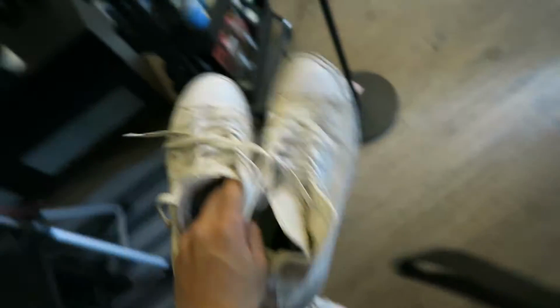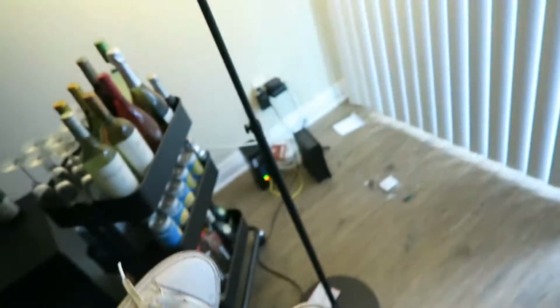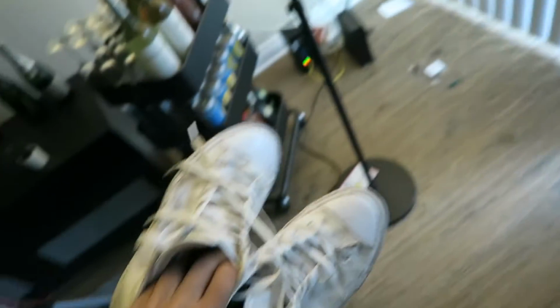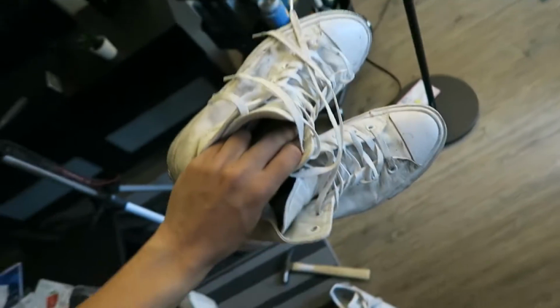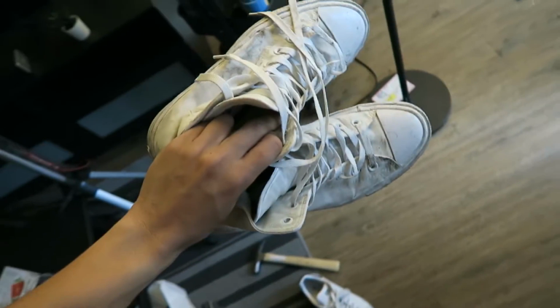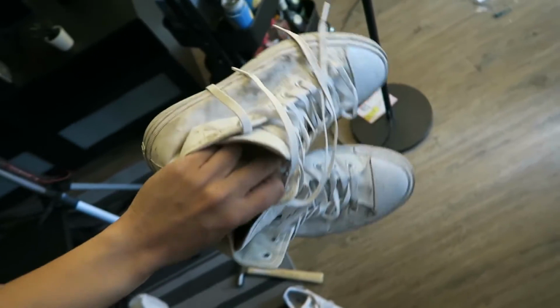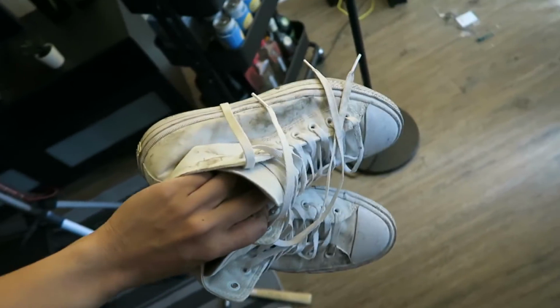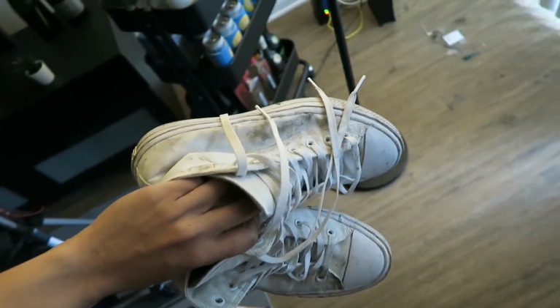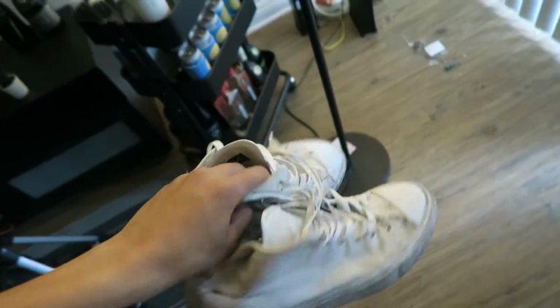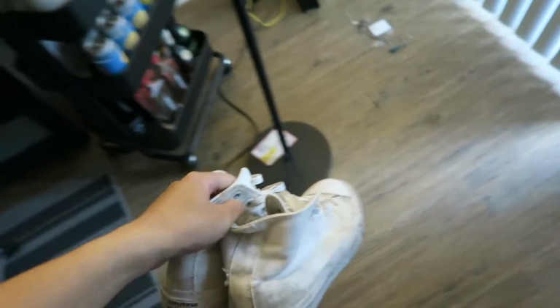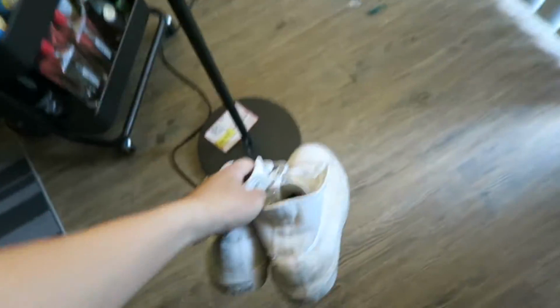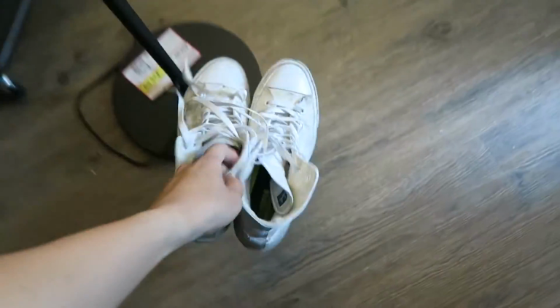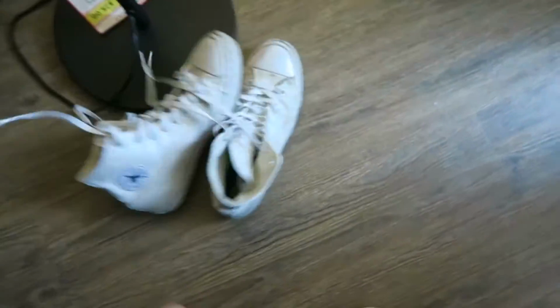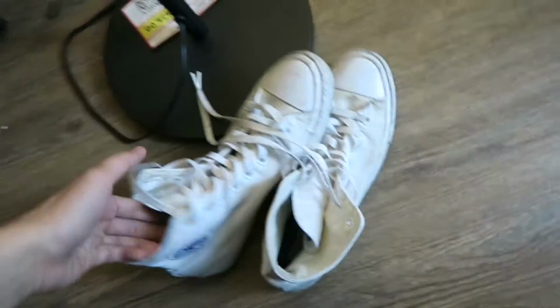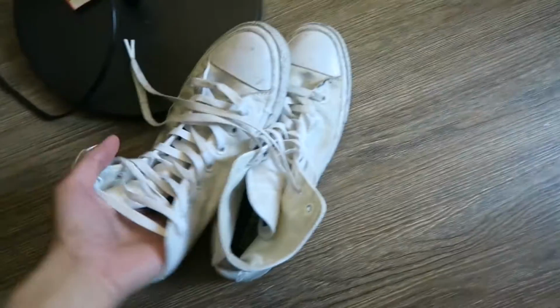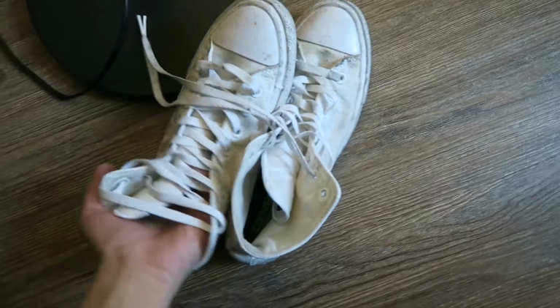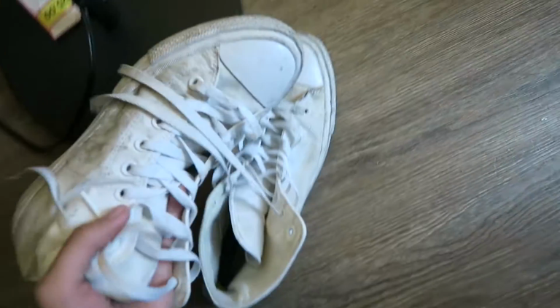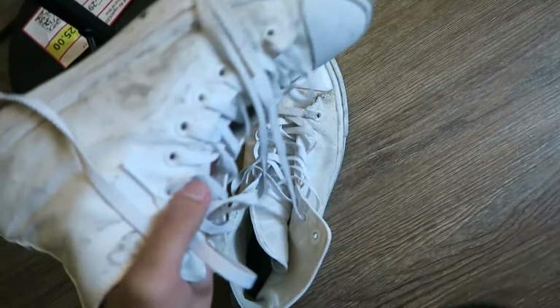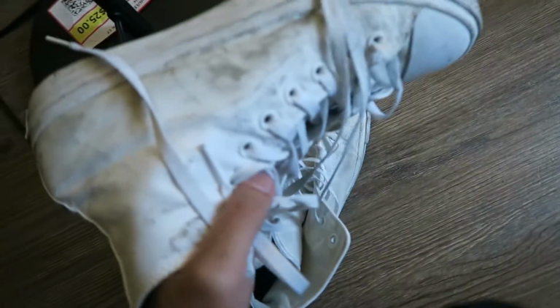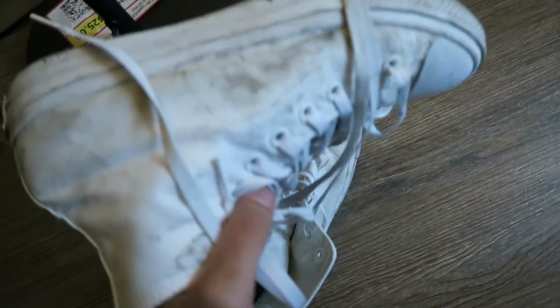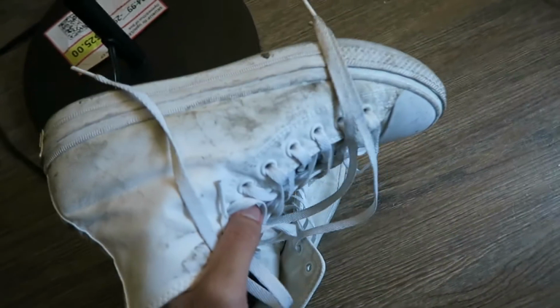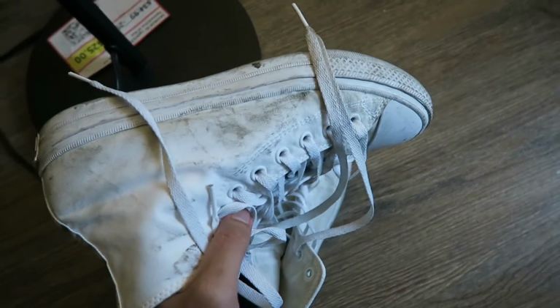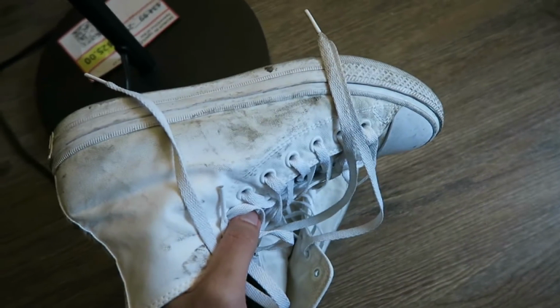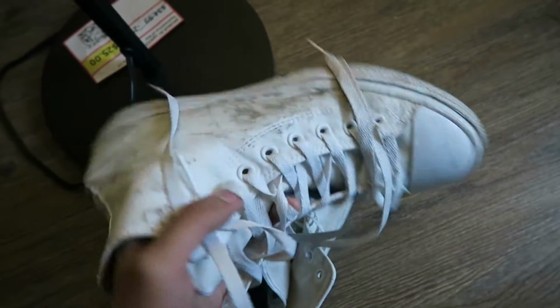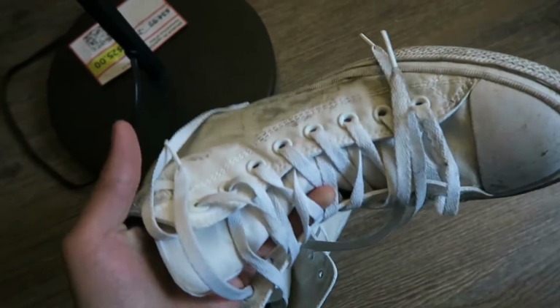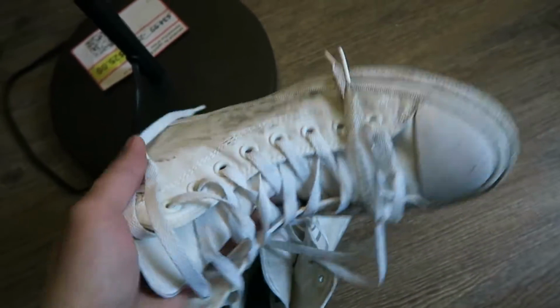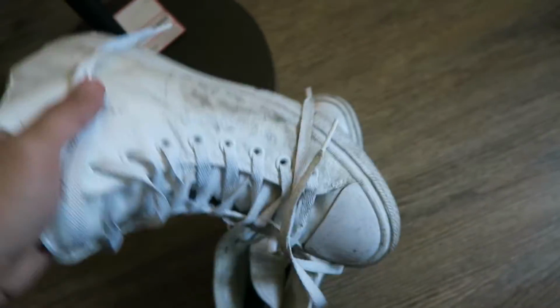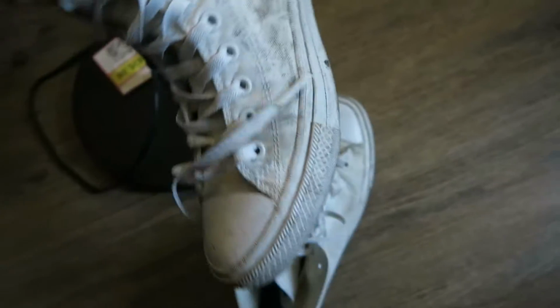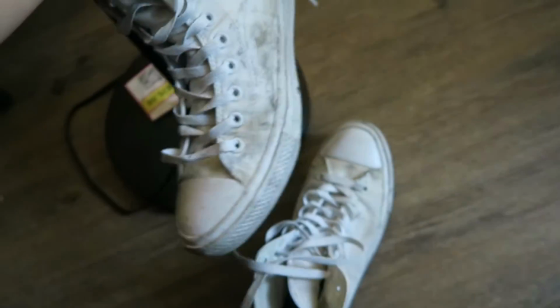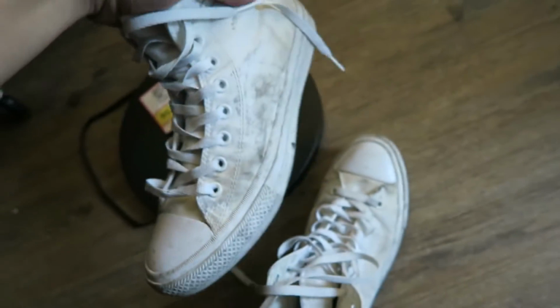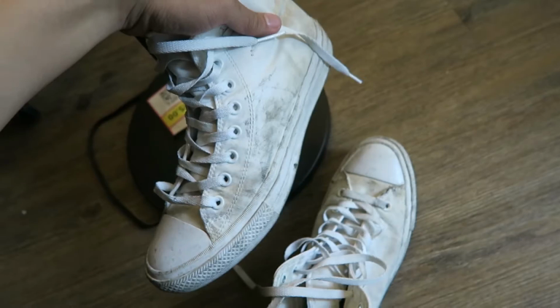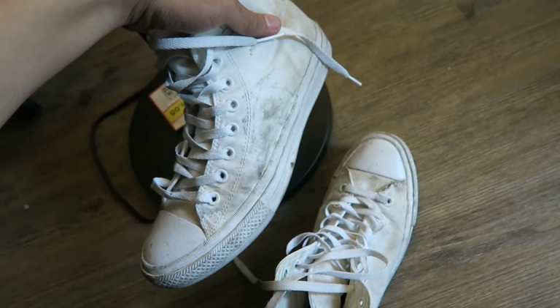Check these out. We're gonna wash these Converse. They're really dirty, as you can see. Disgusting, am I right?